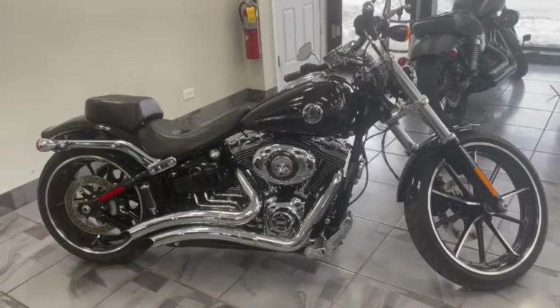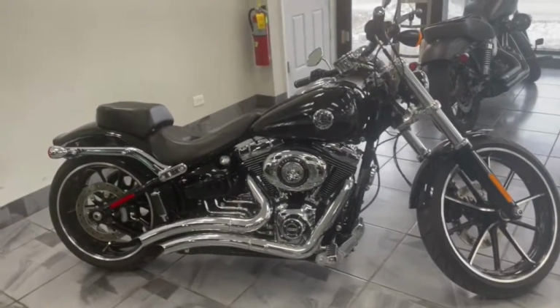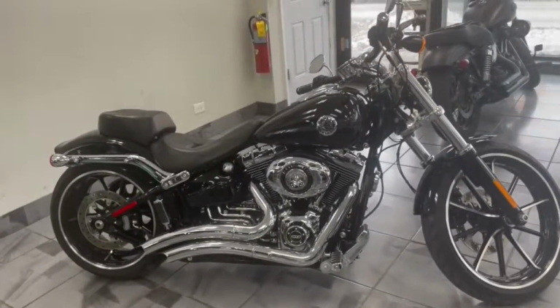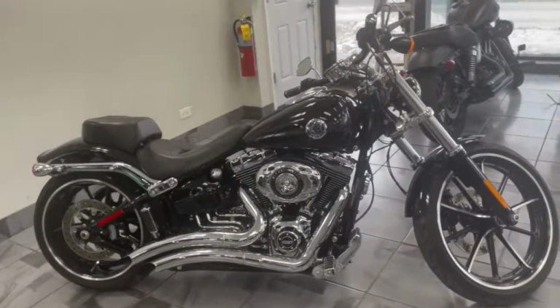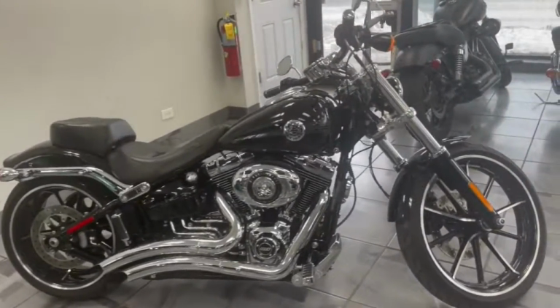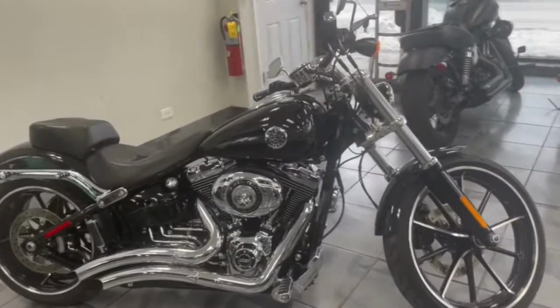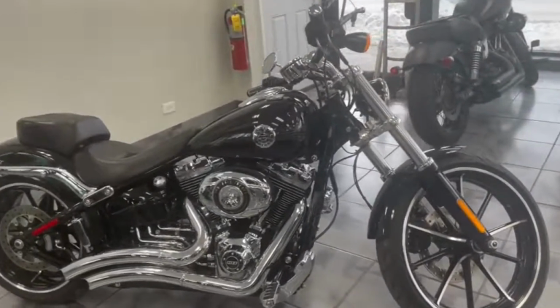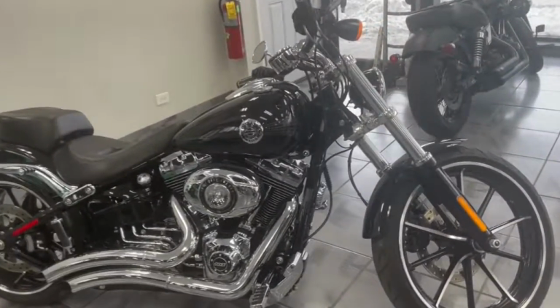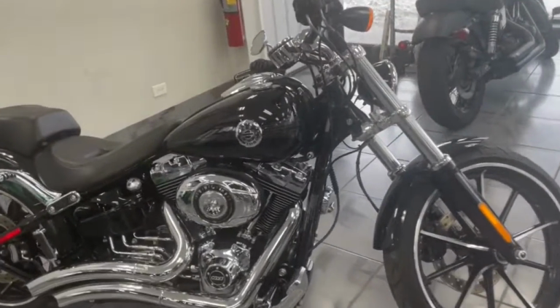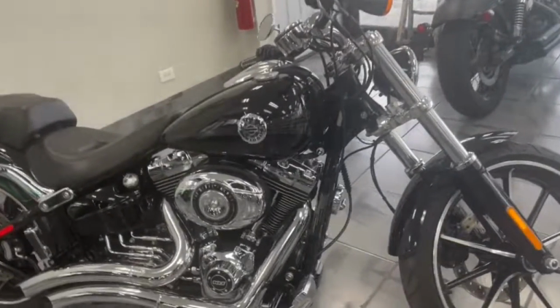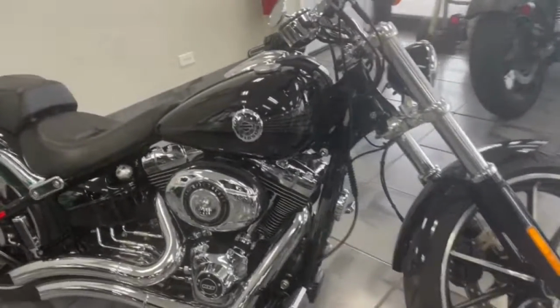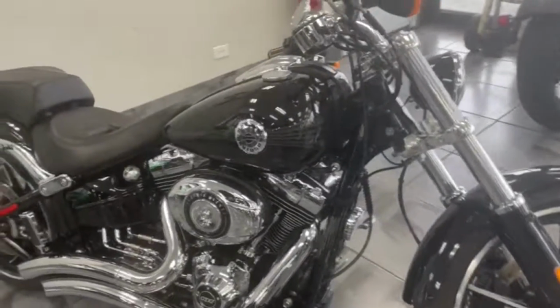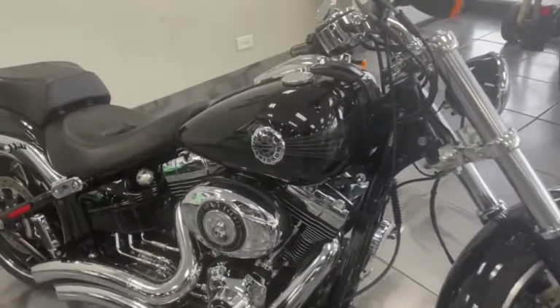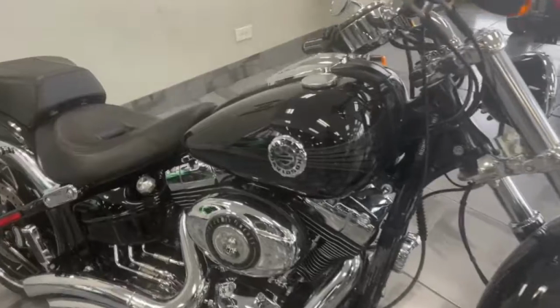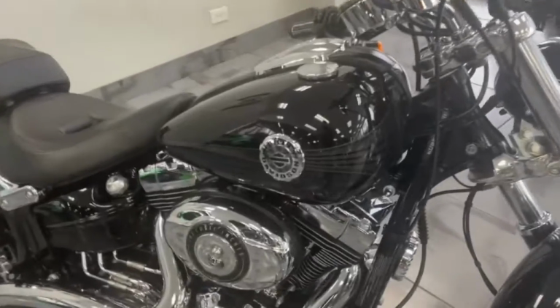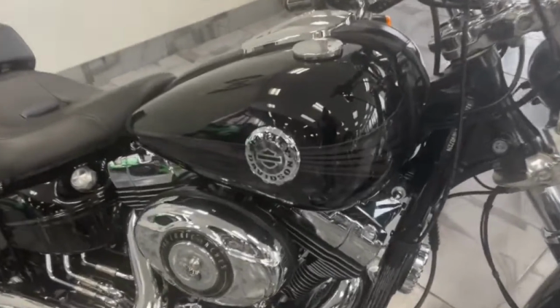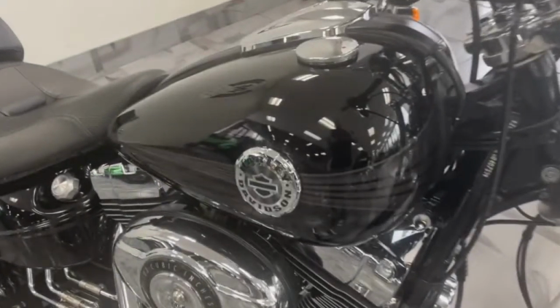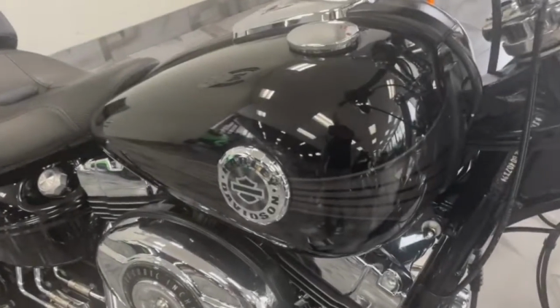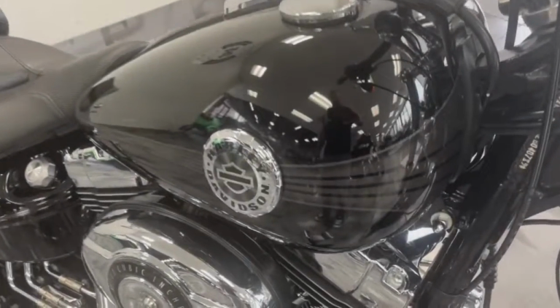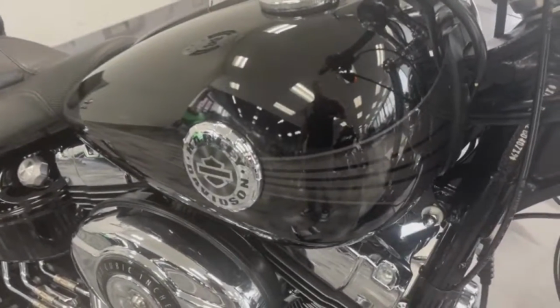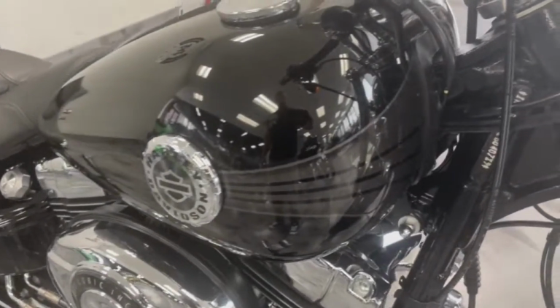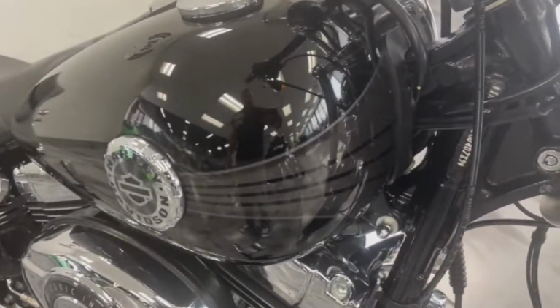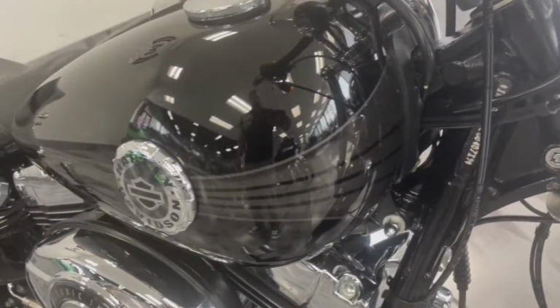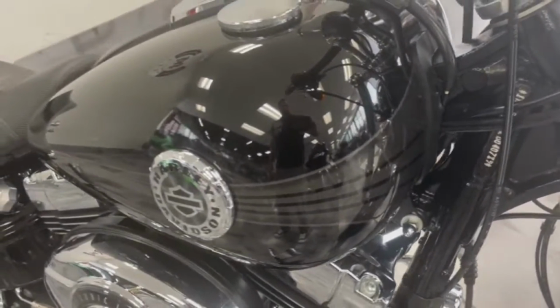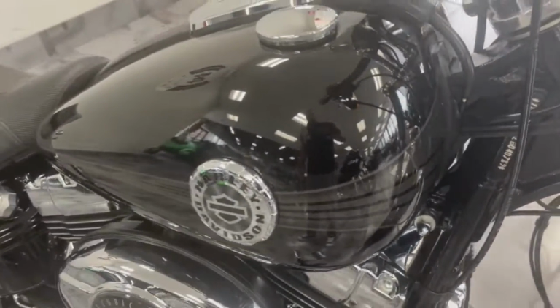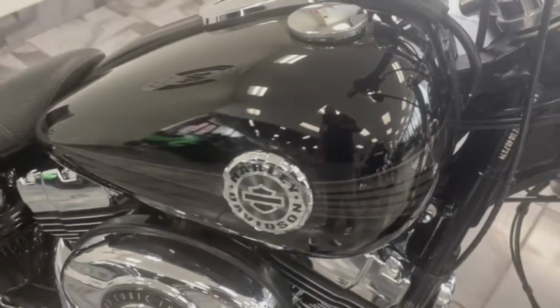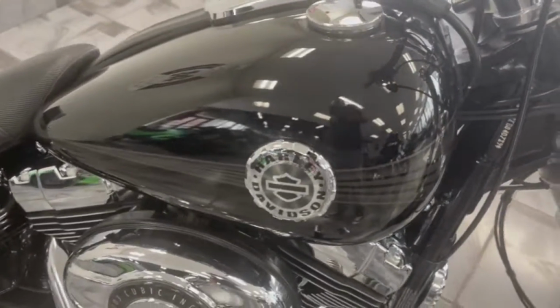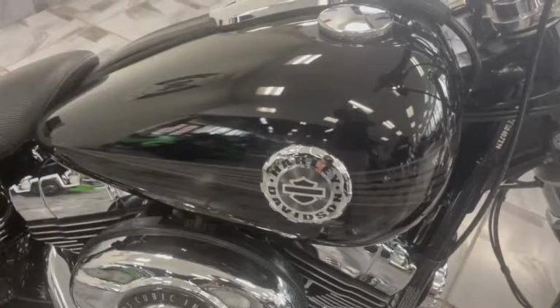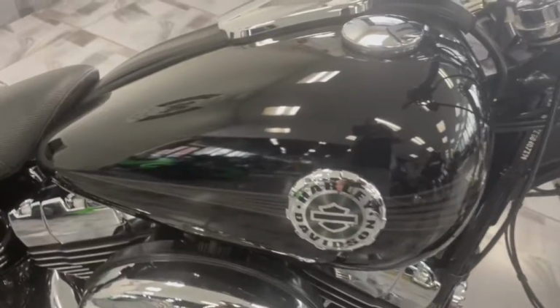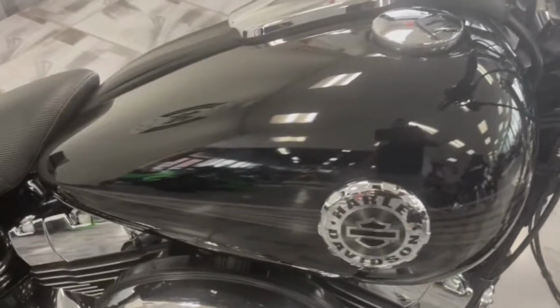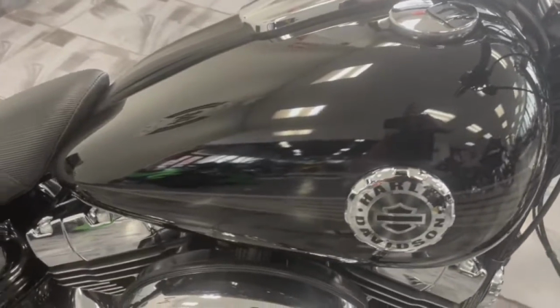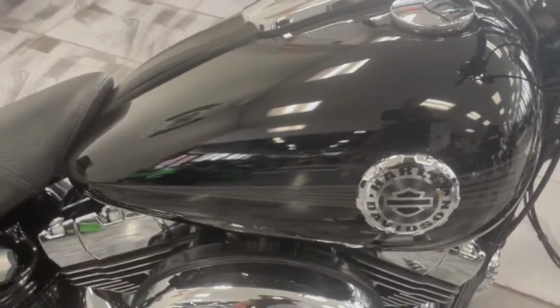Hey guys, take a look at this 2014 Breakout. Now this is the older body style that most guys like over the newer one, because it just gave you a sleeker, more inline look.